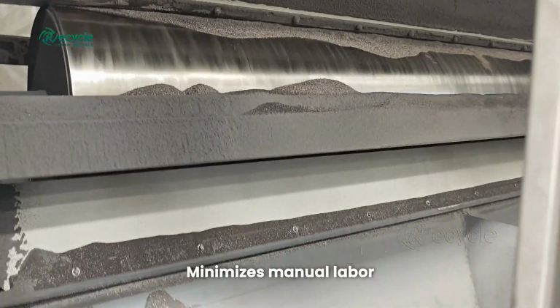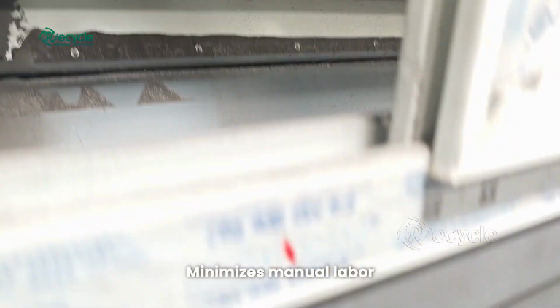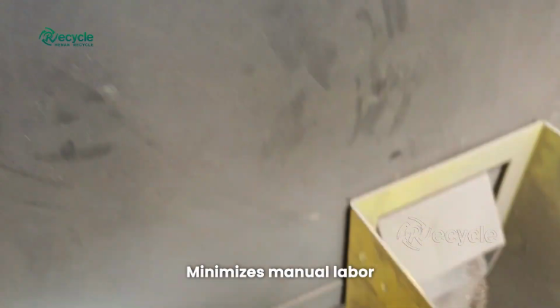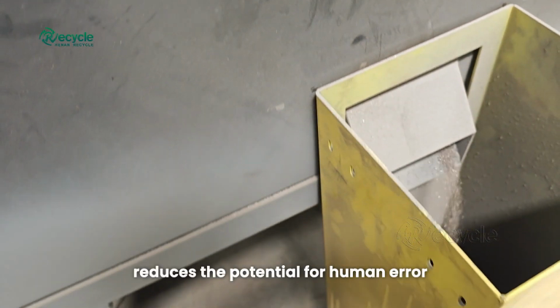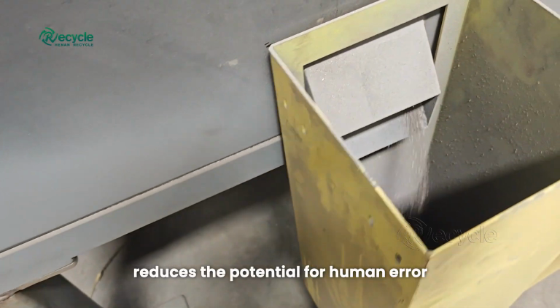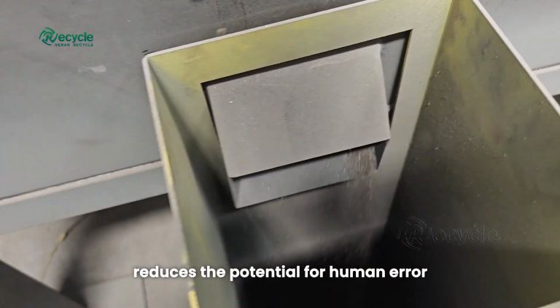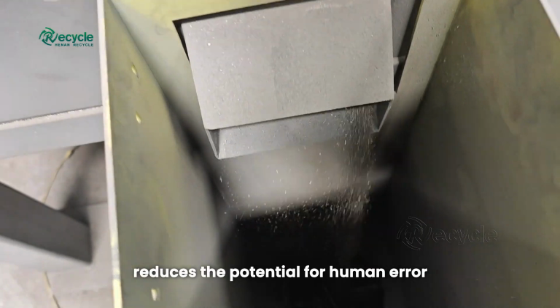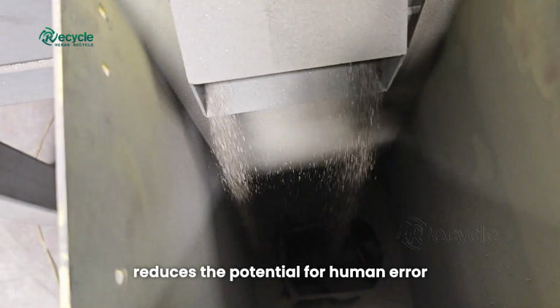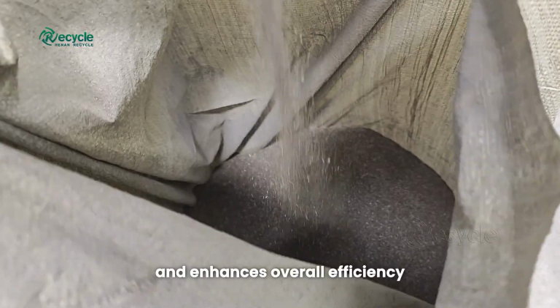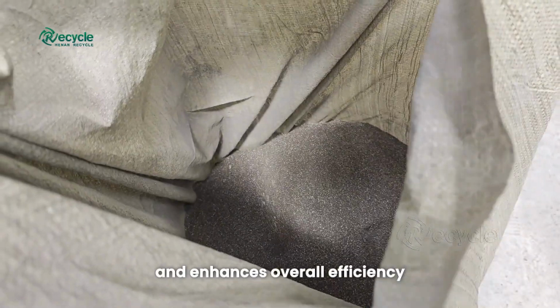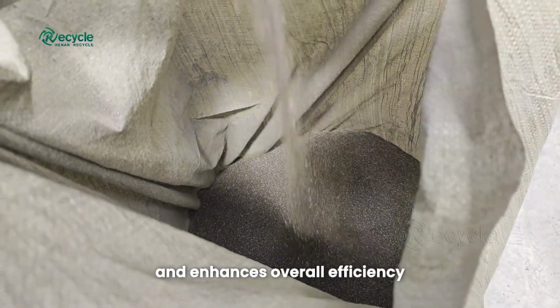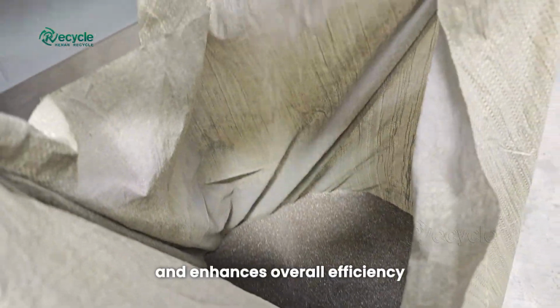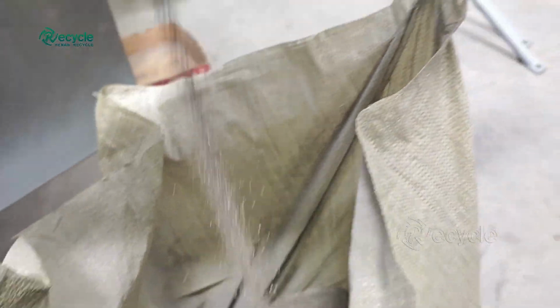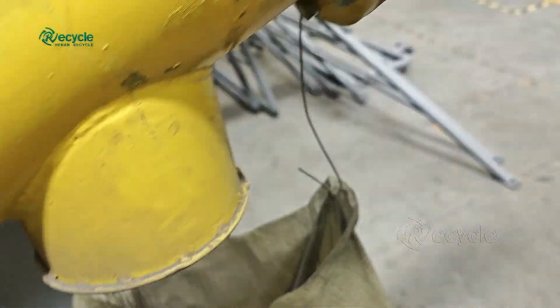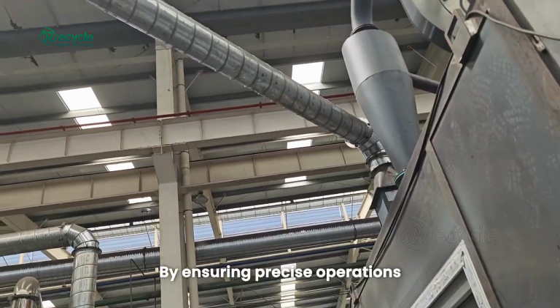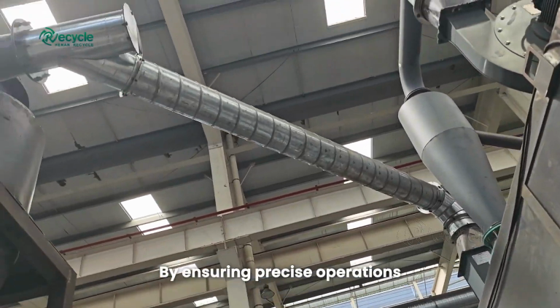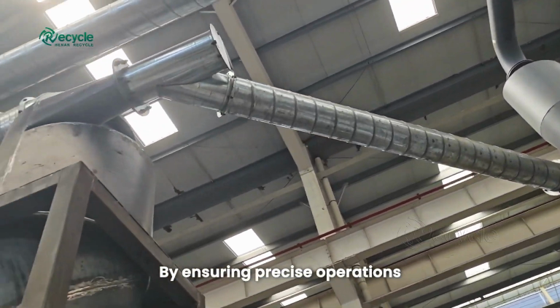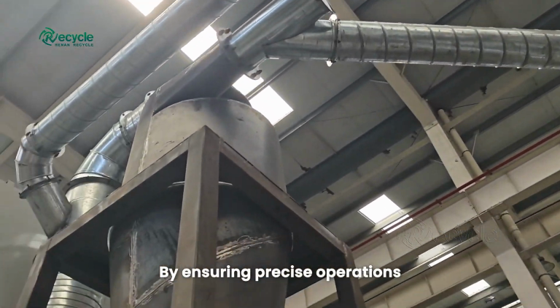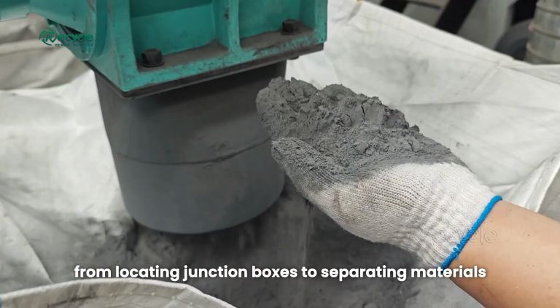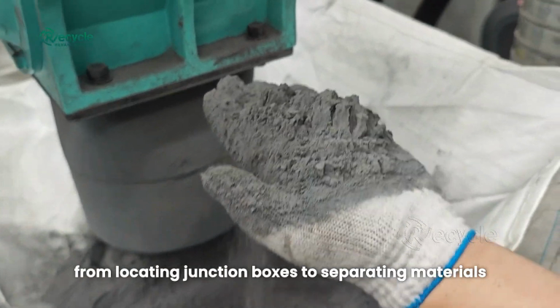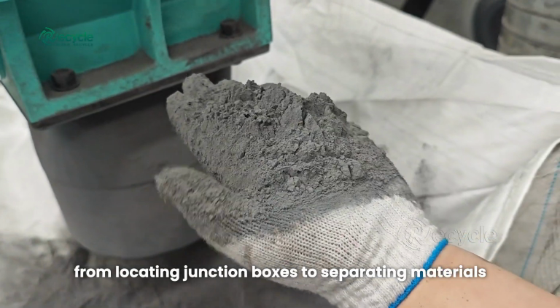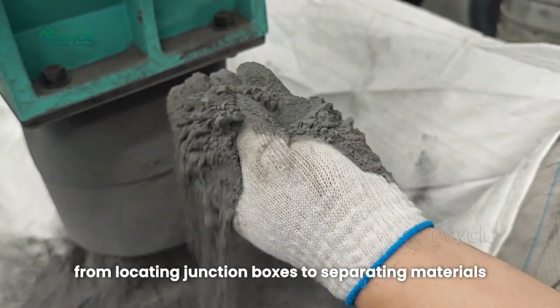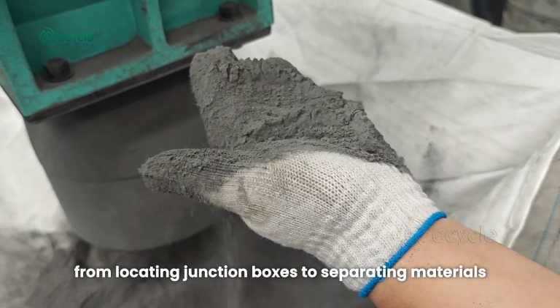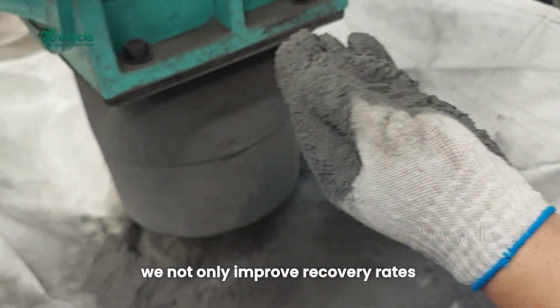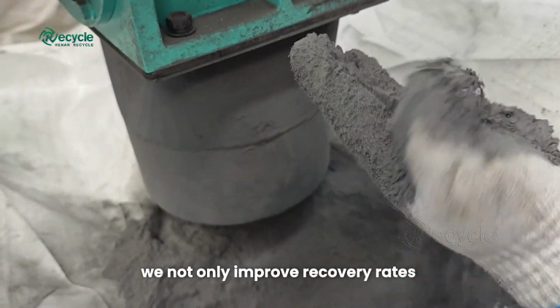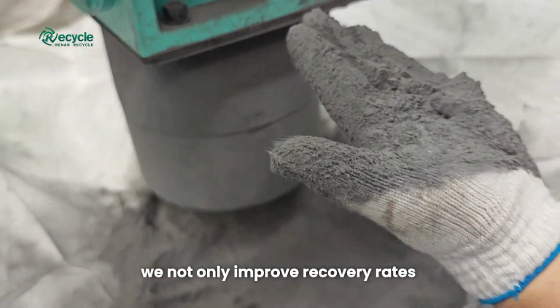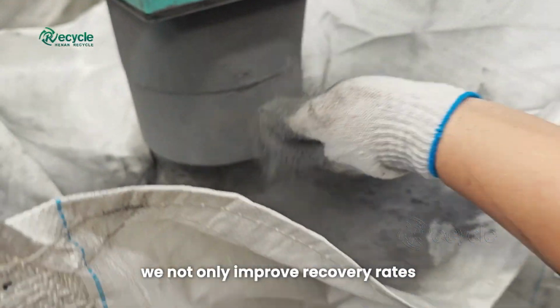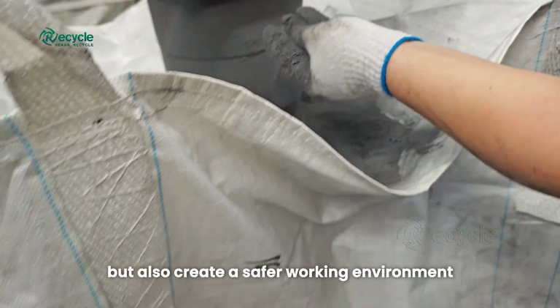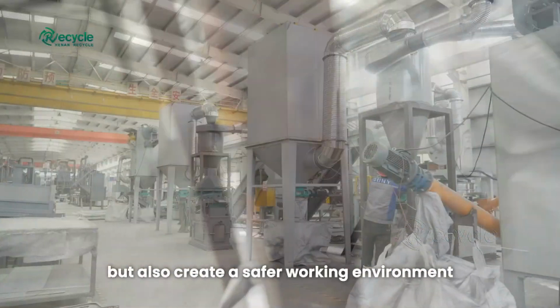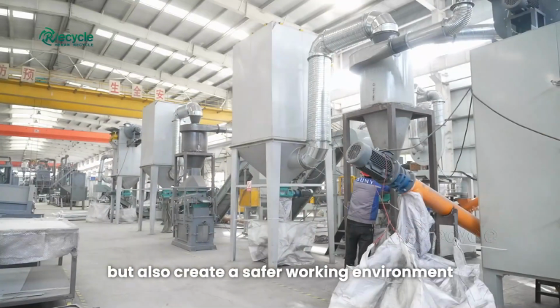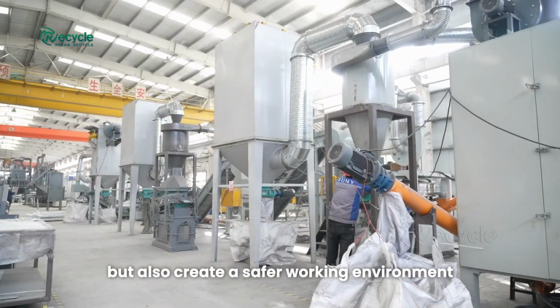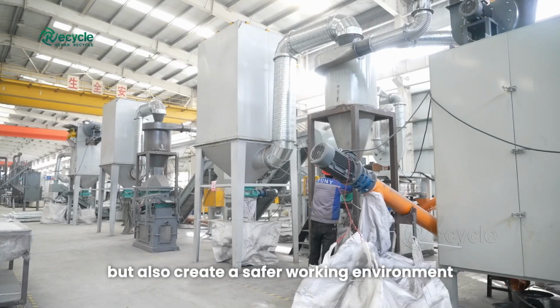It minimizes manual labor, reduces the potential for human error, and enhances overall efficiency. By ensuring precise operations, from locating junction boxes to separating materials, we not only improve recovery rates but also create a safer working environment.